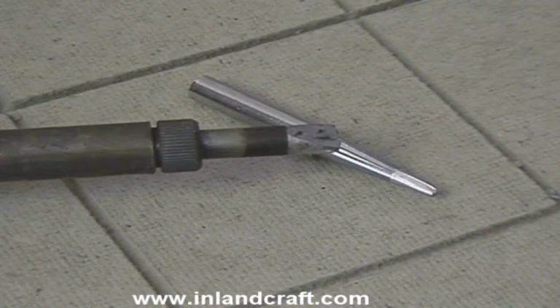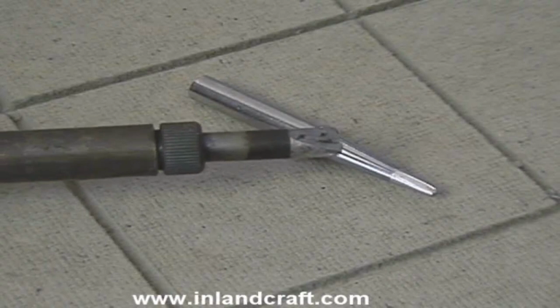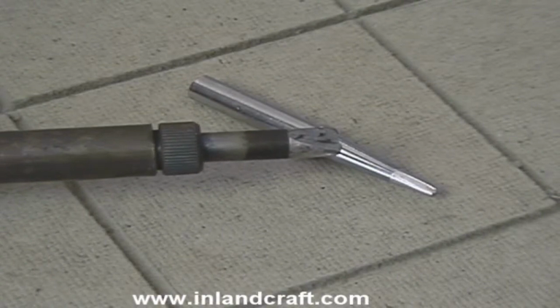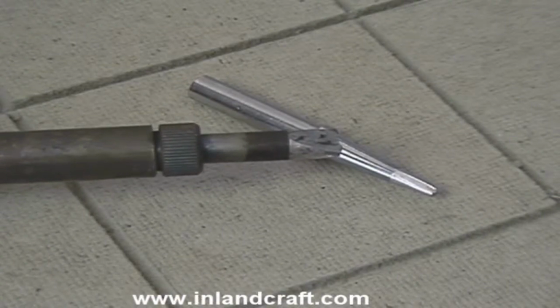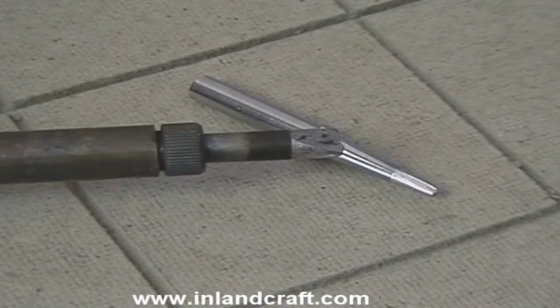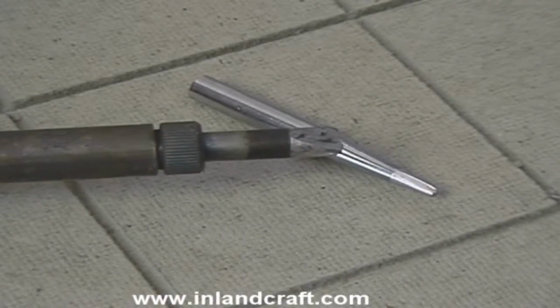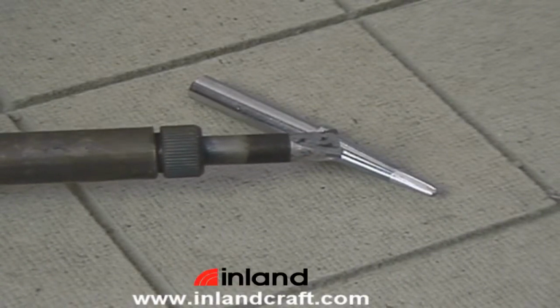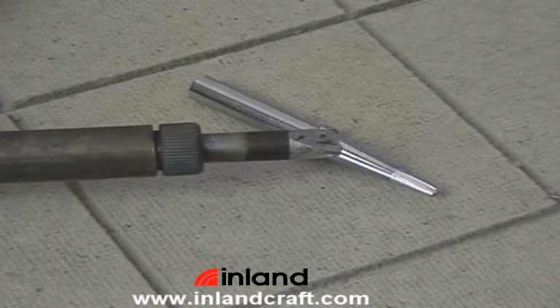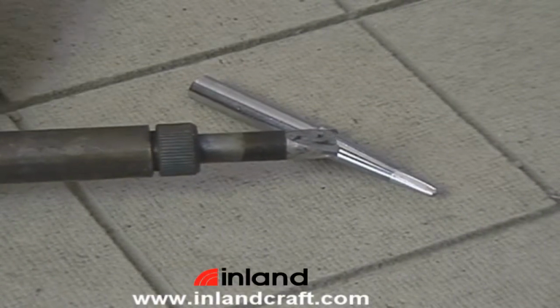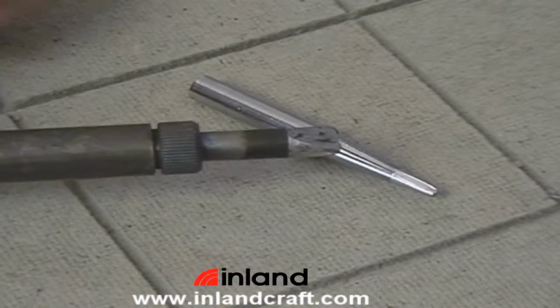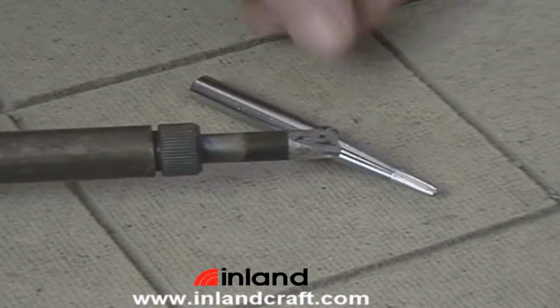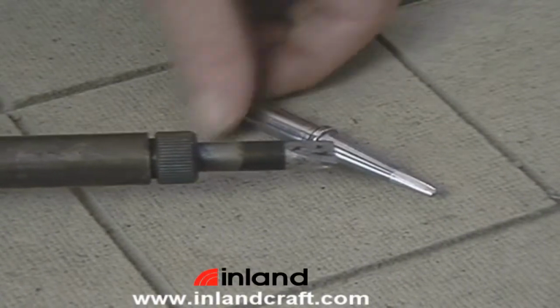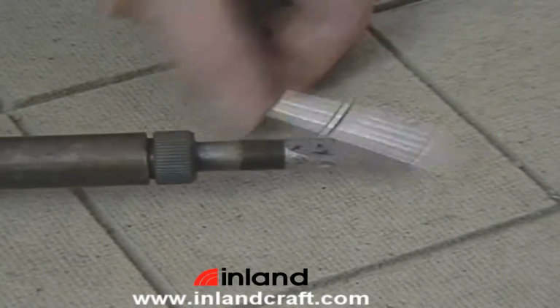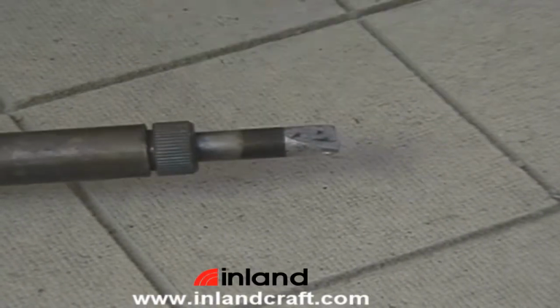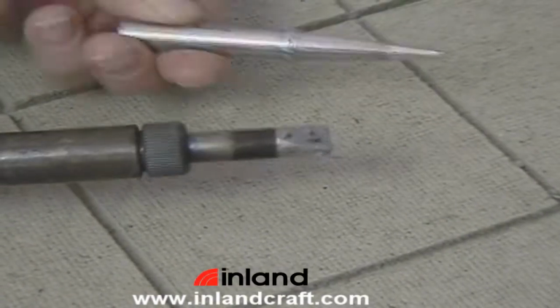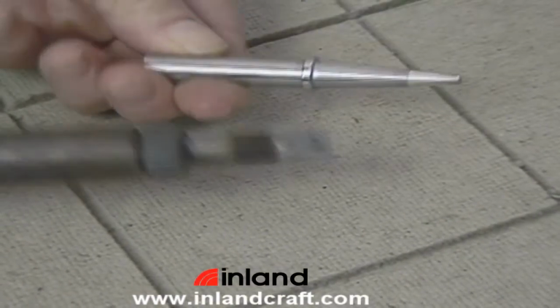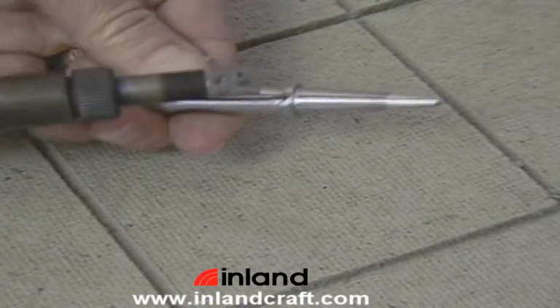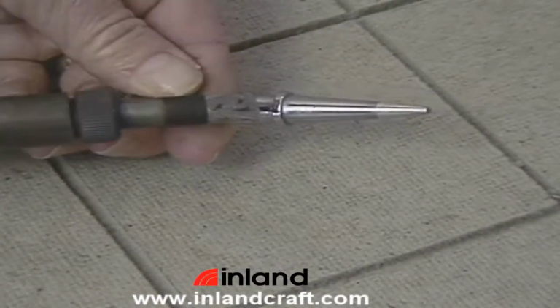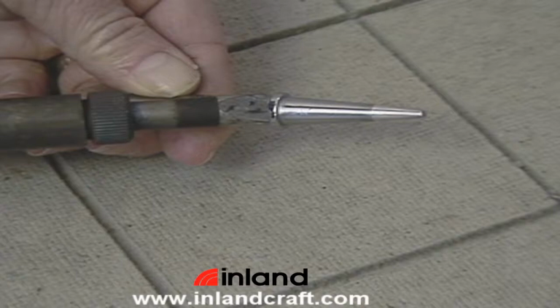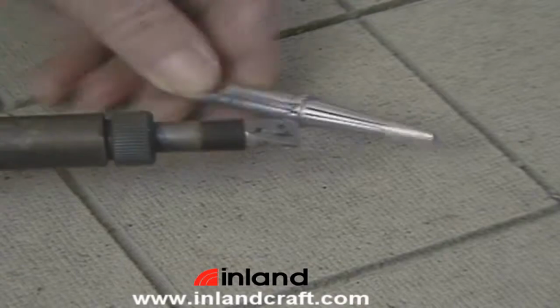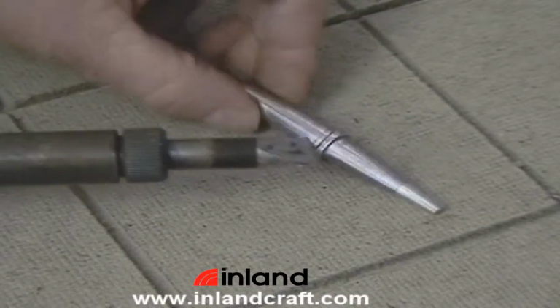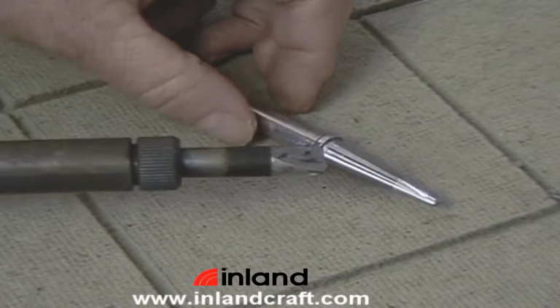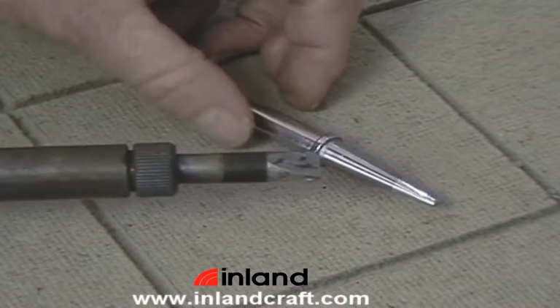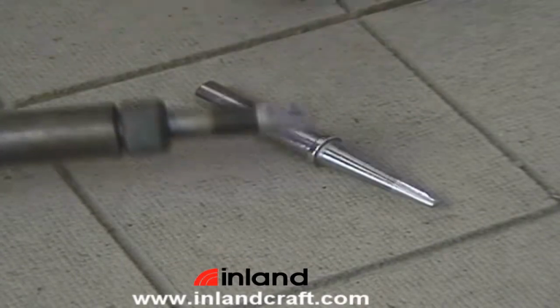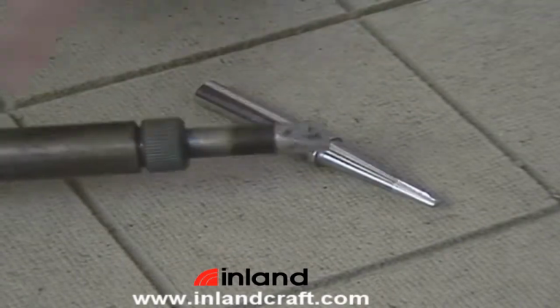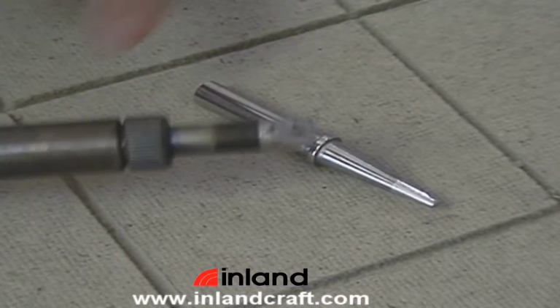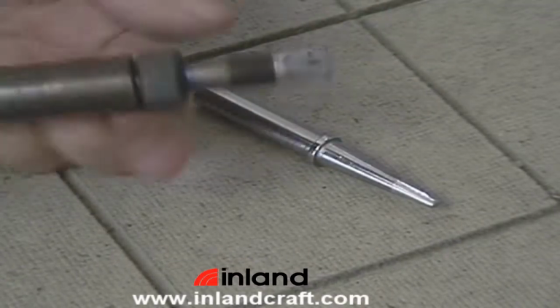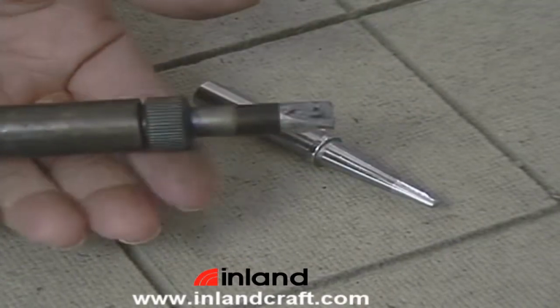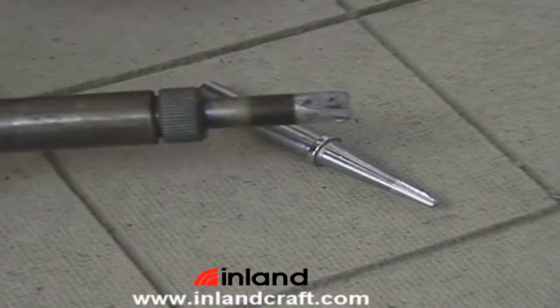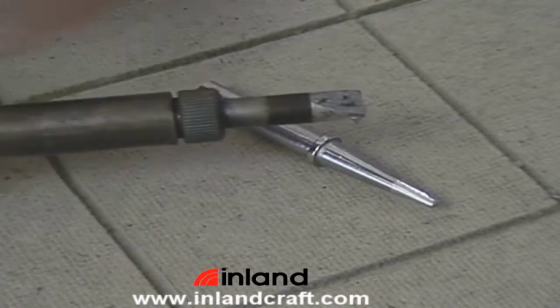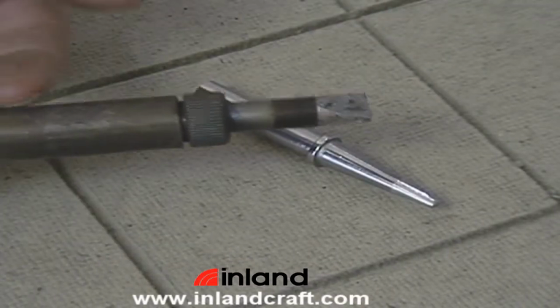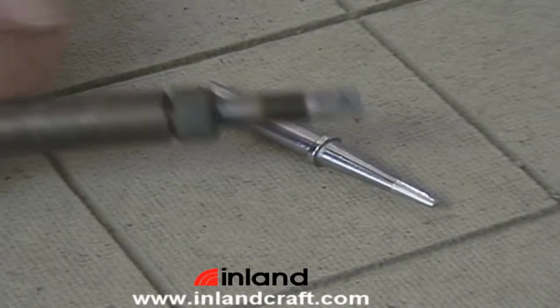This is how to change a tip in either the Temptrol or Studio Pro irons. Both these irons use a knurled nut to hold the tip in place, and they both have tips that have a retaining collar.